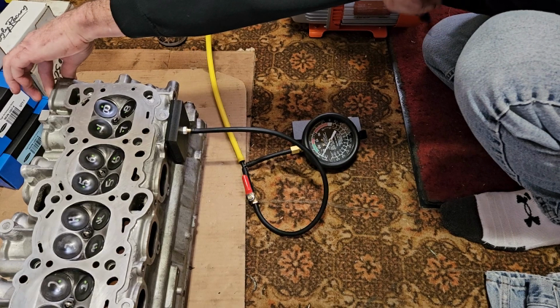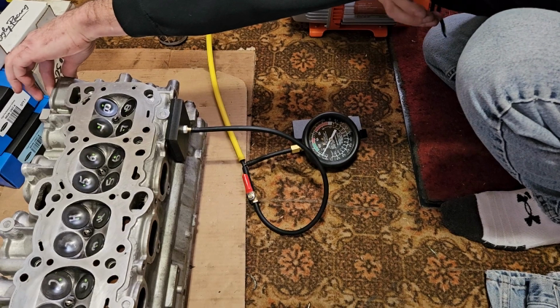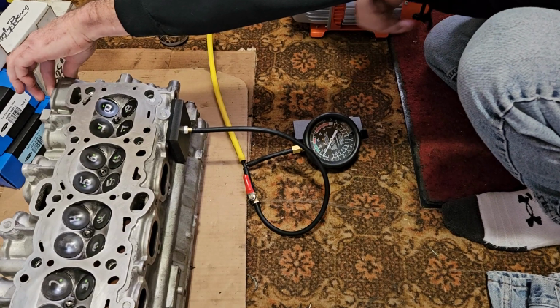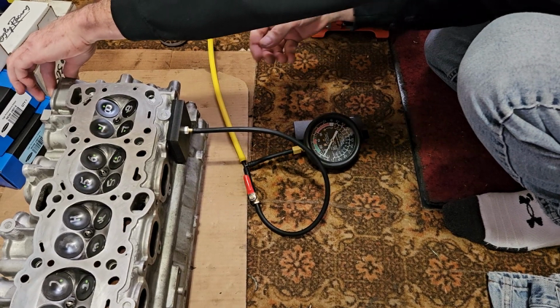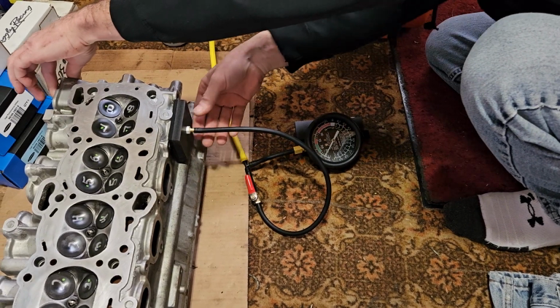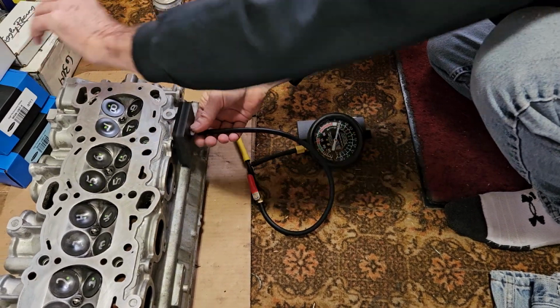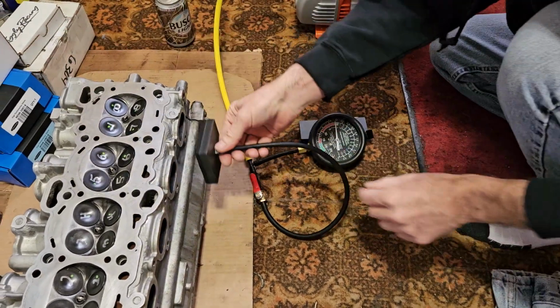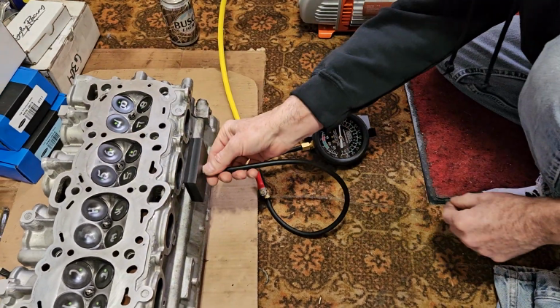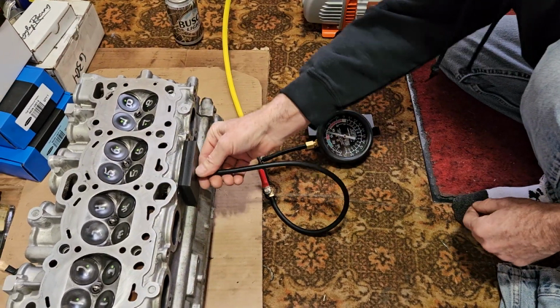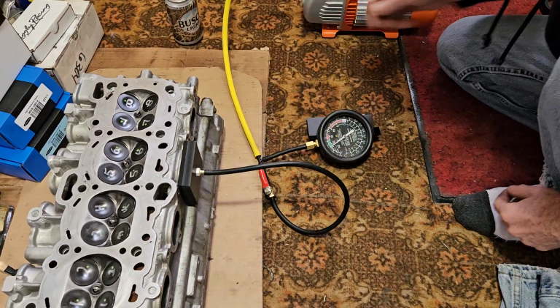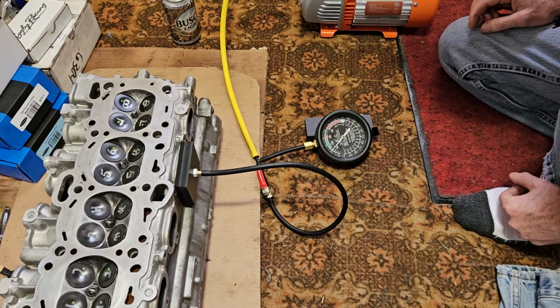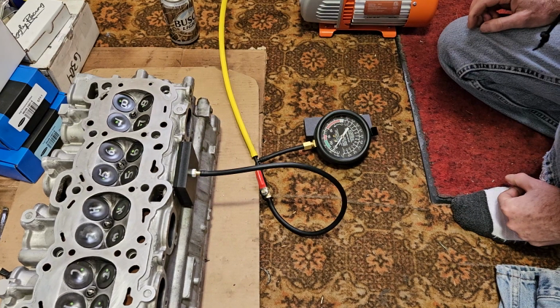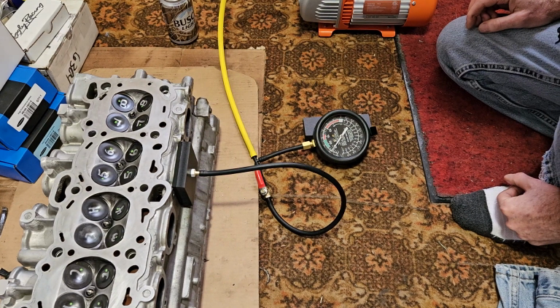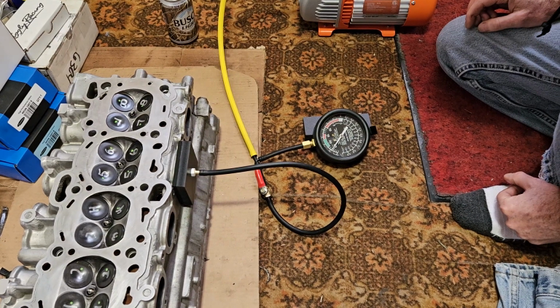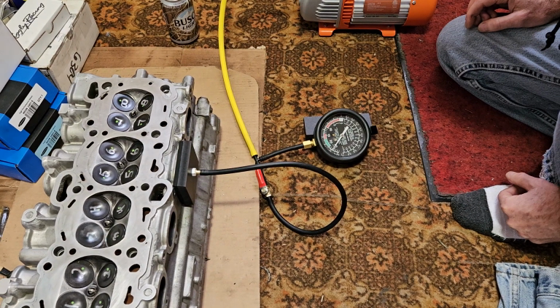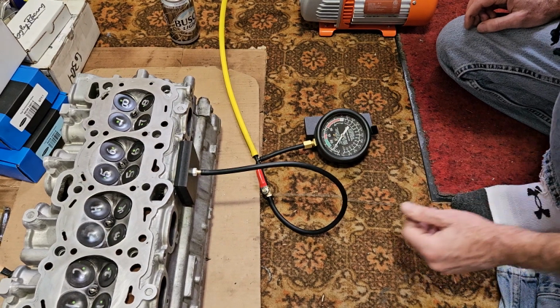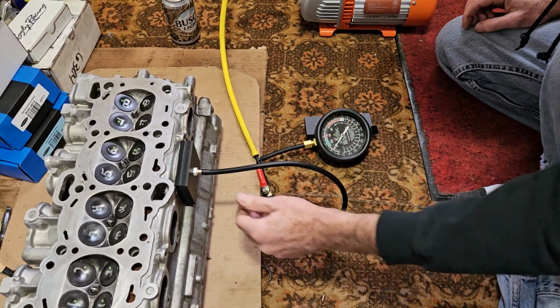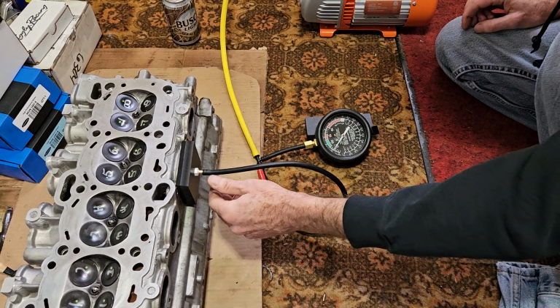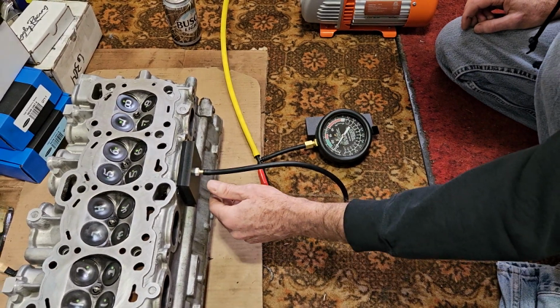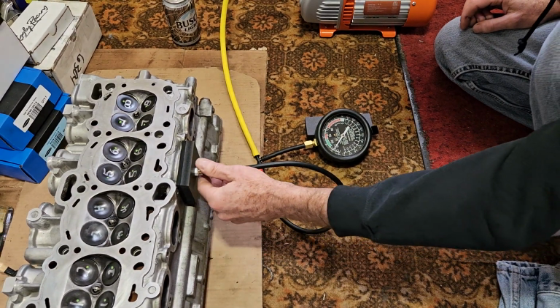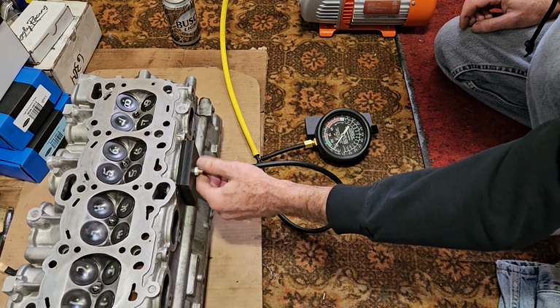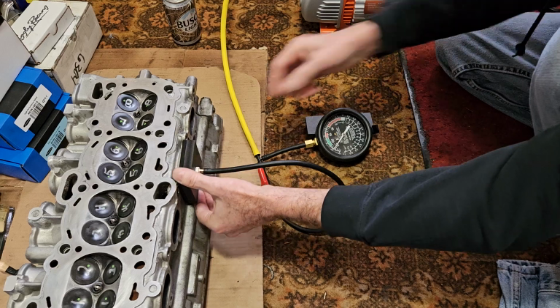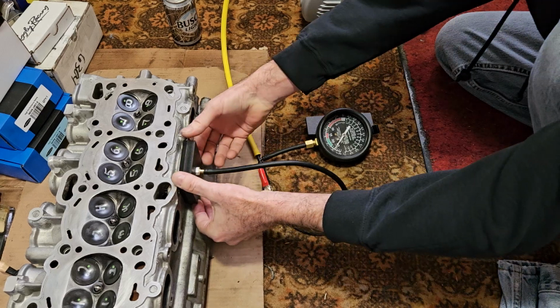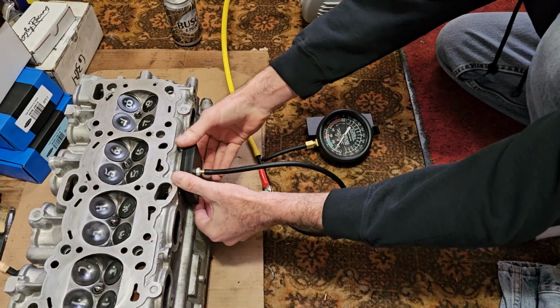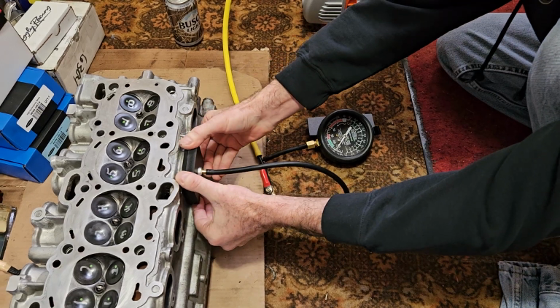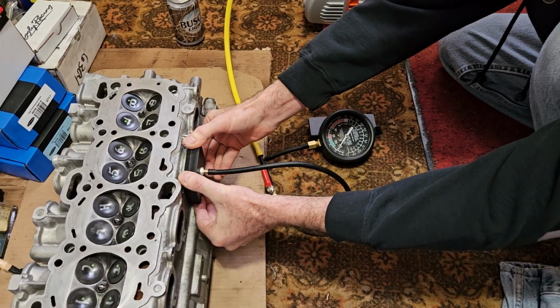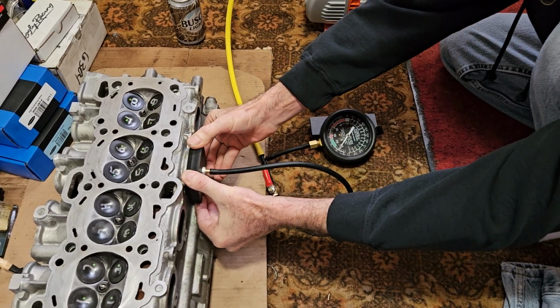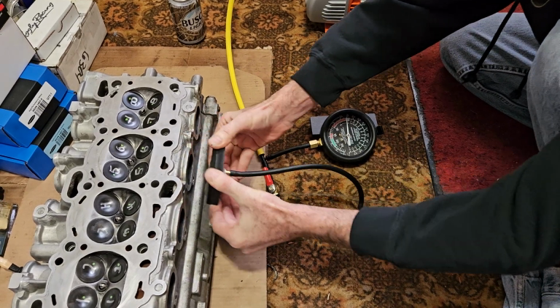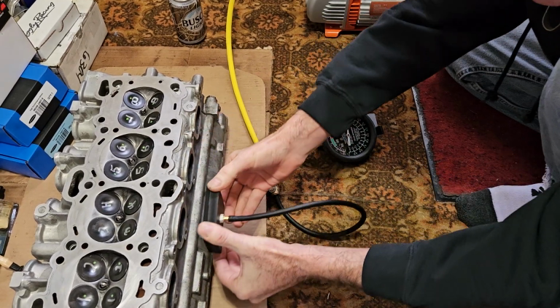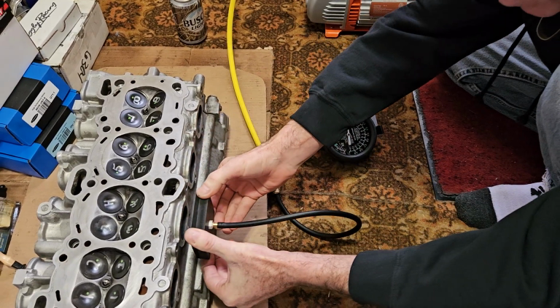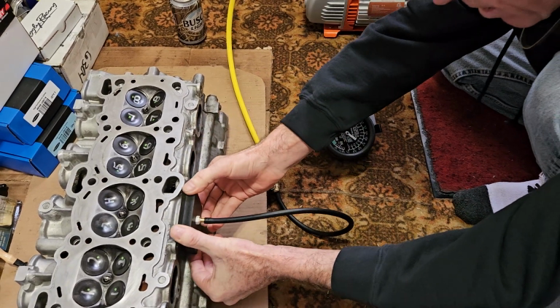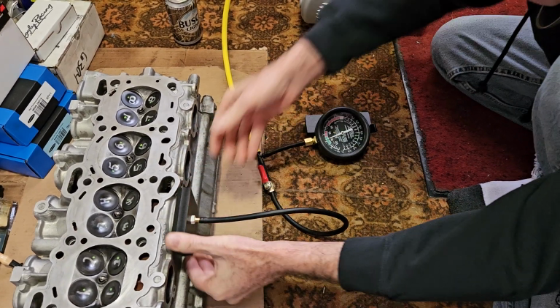Good, very good. Next one — very good, 24 and a half. Mind you, it takes a lot to pull this off. Next port.